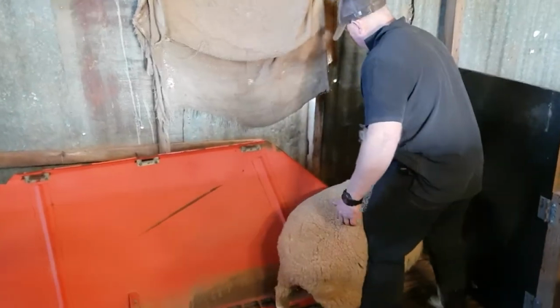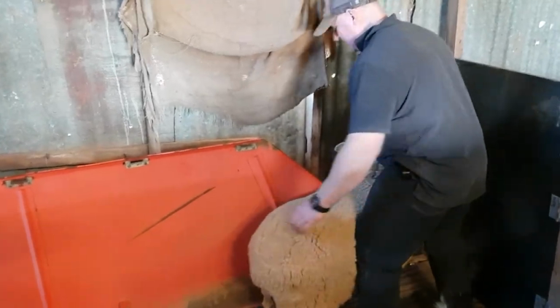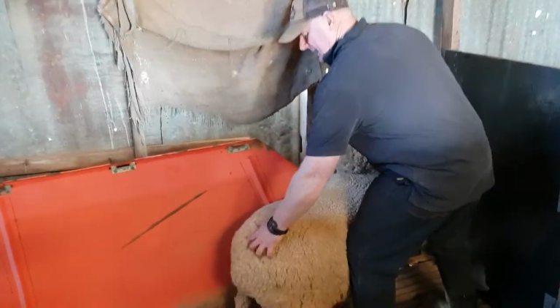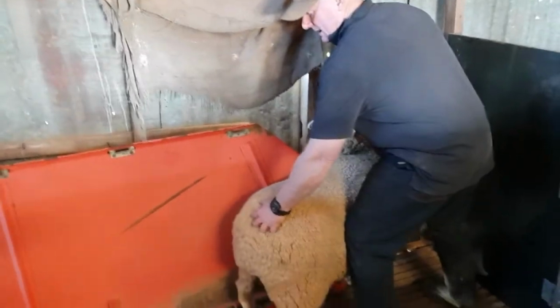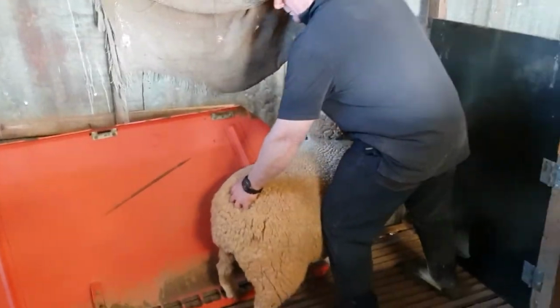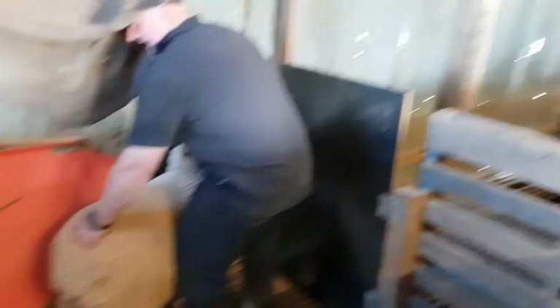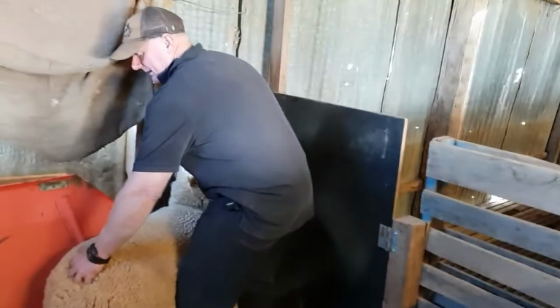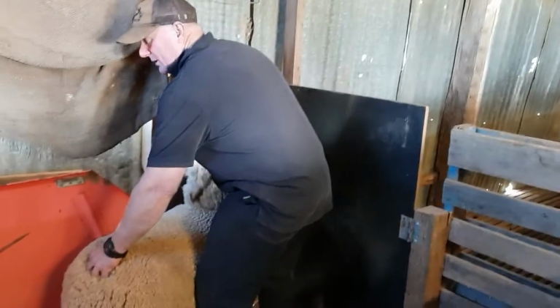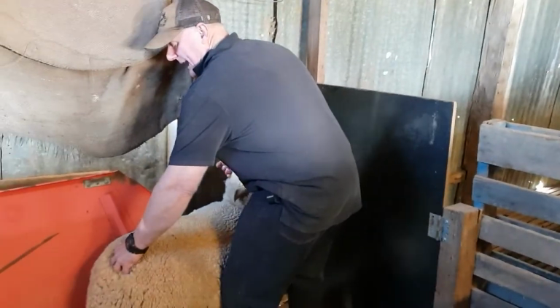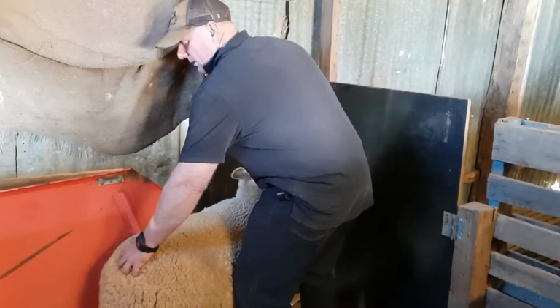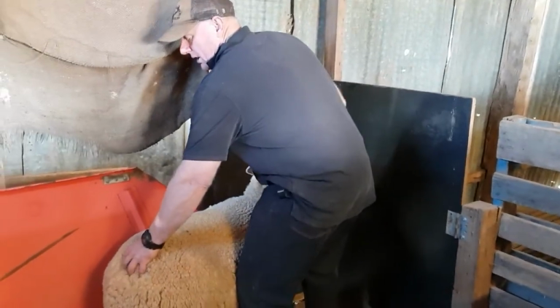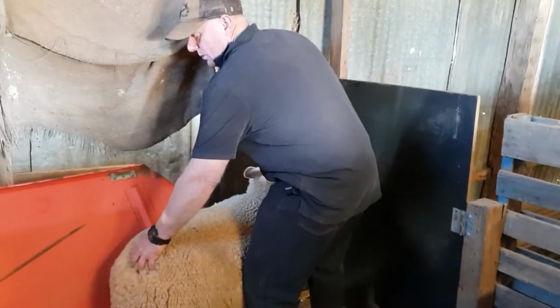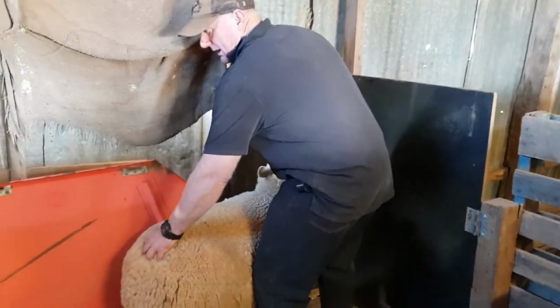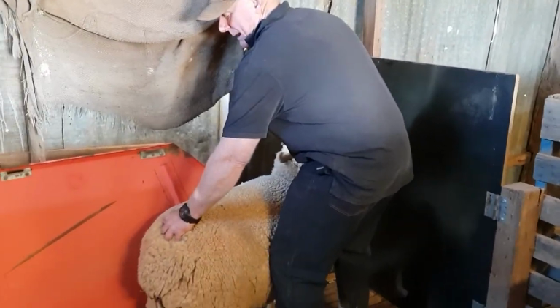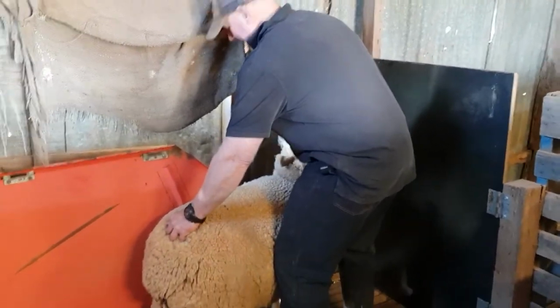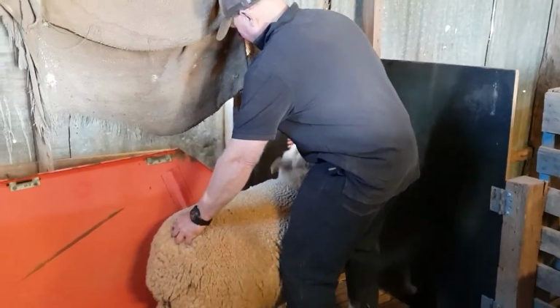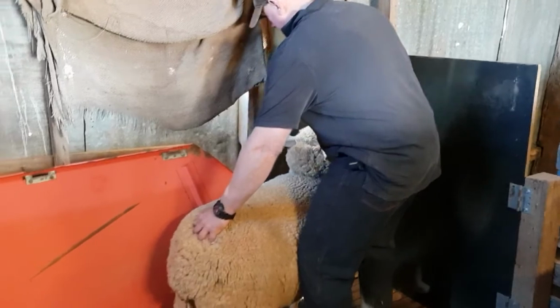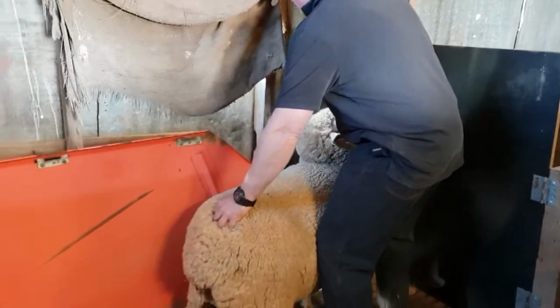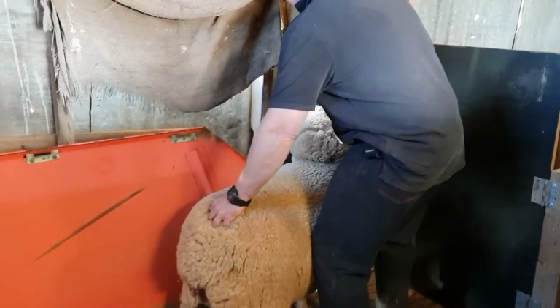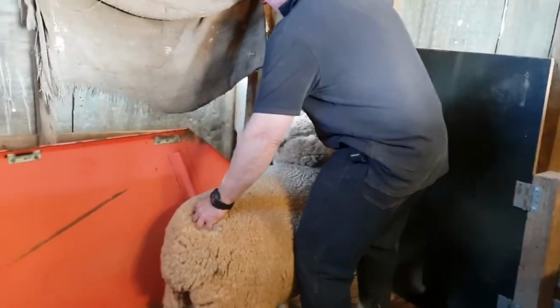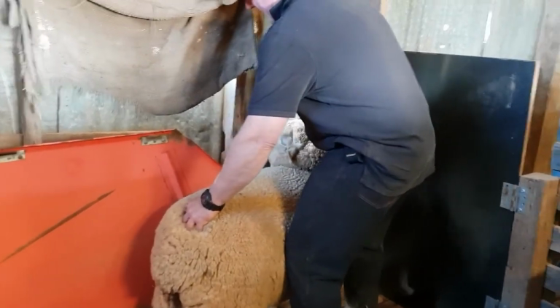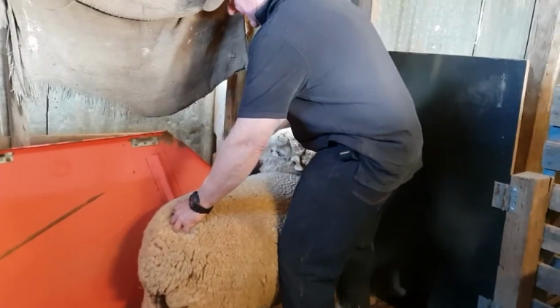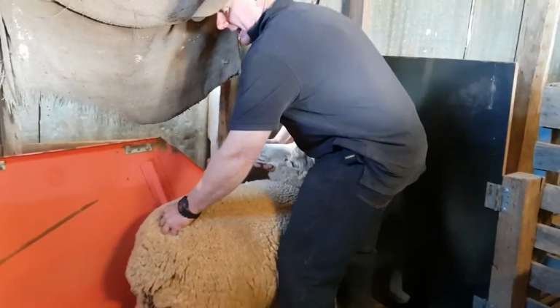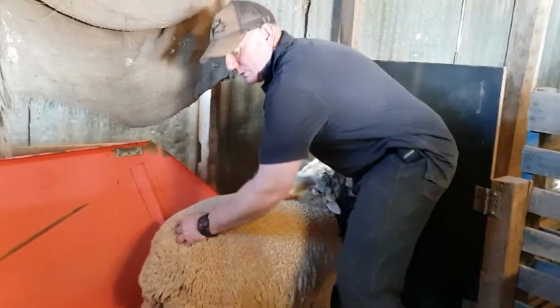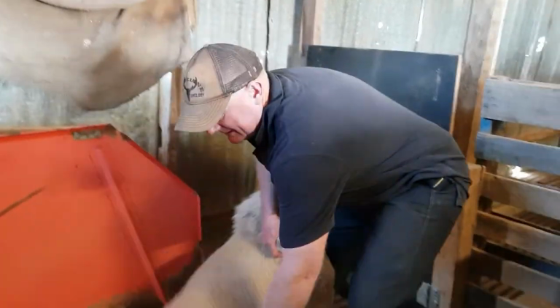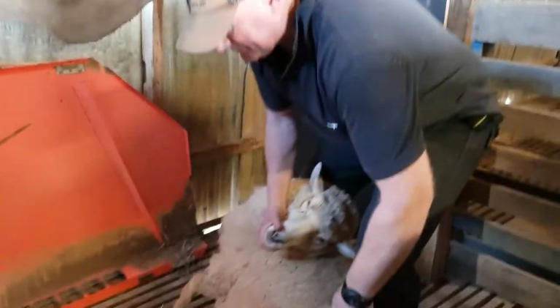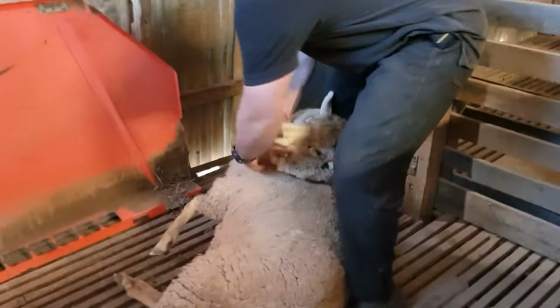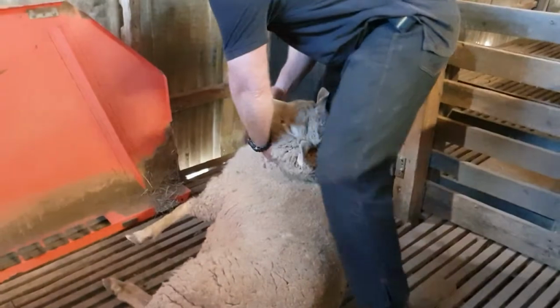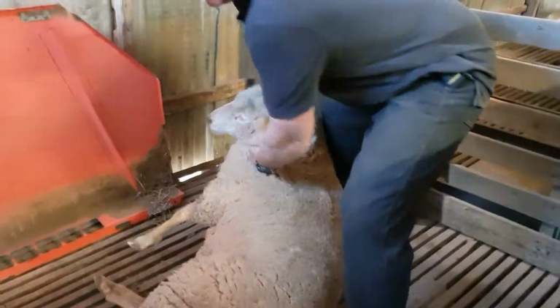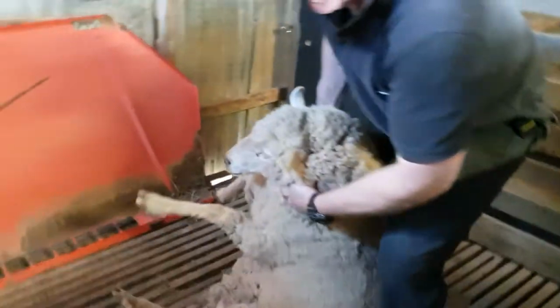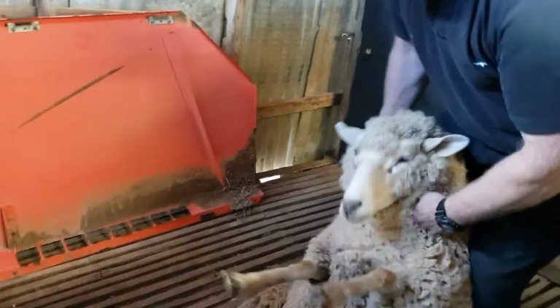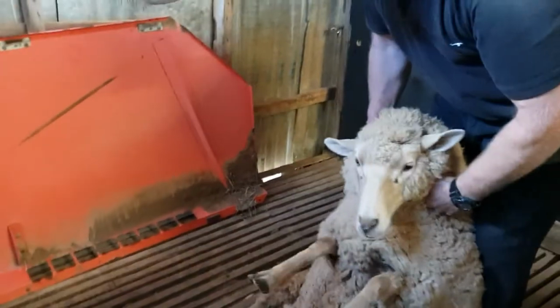I've got her underneath the chin here. I put my left hand — because I'm right-handed — on the wool at her back end, and I bring her chin around like that and just pull down. That was no effort on me and no effort on her.